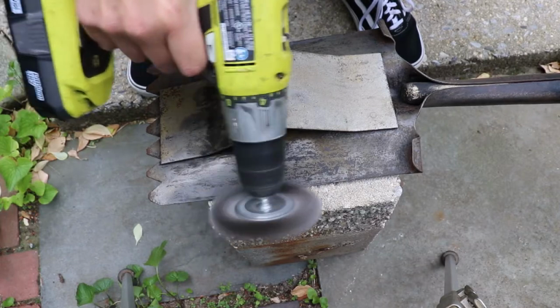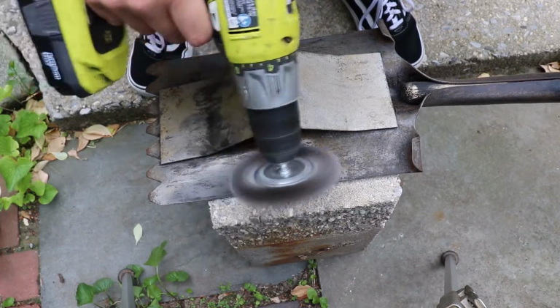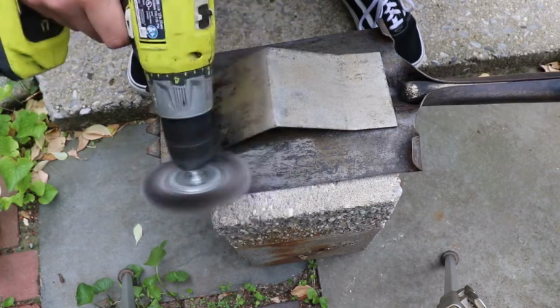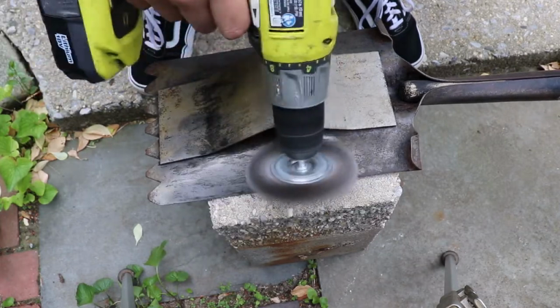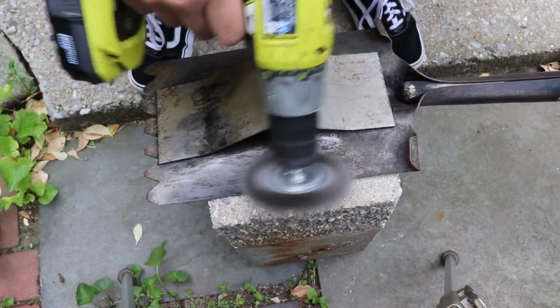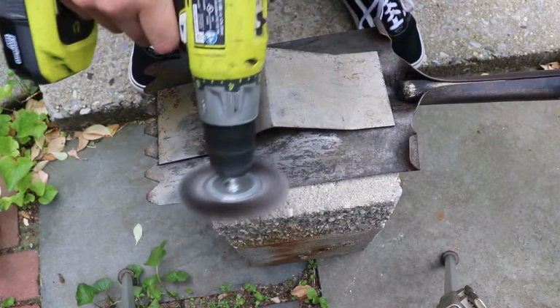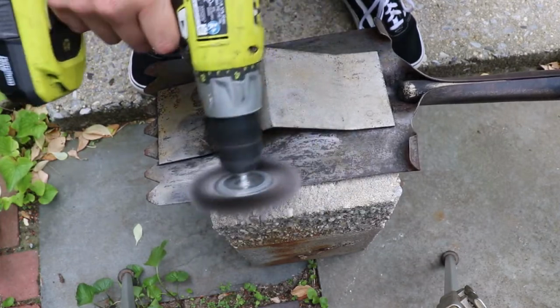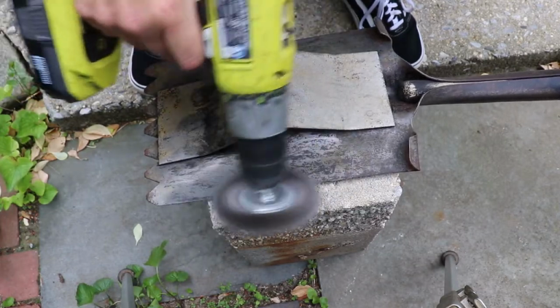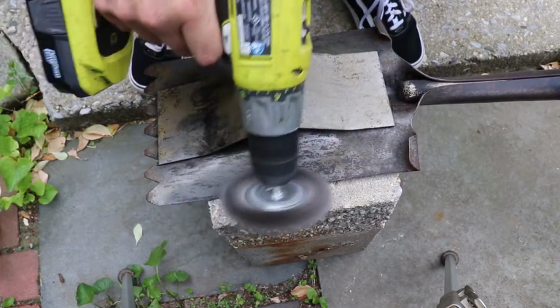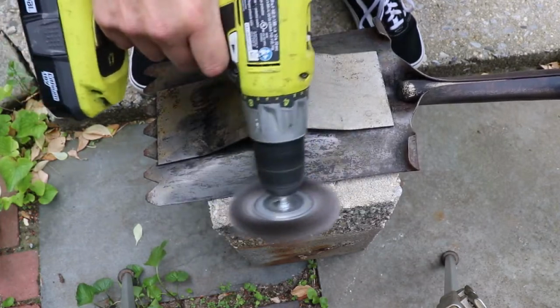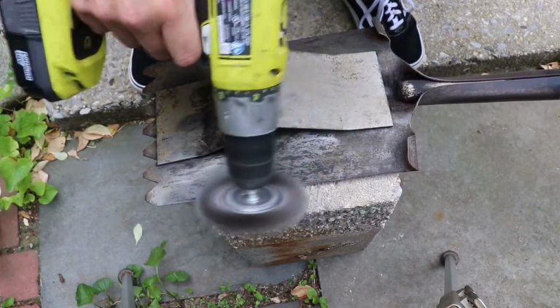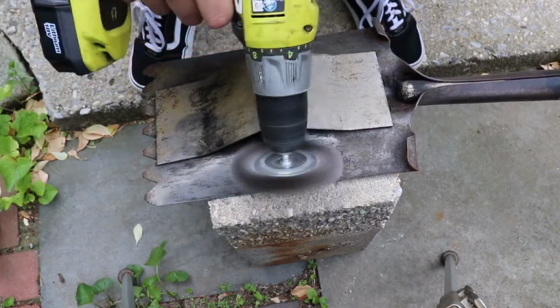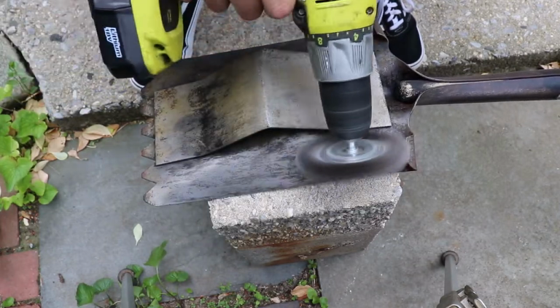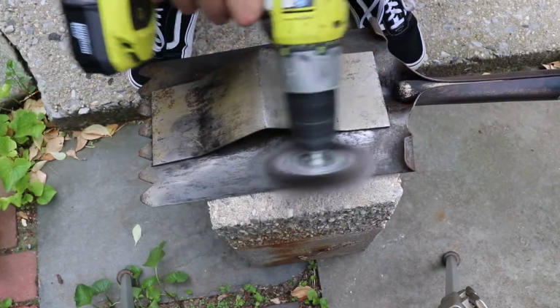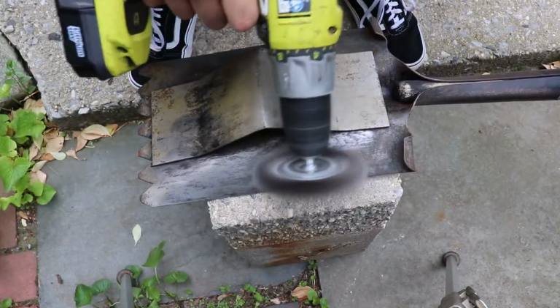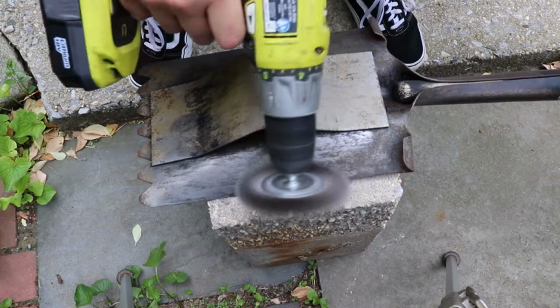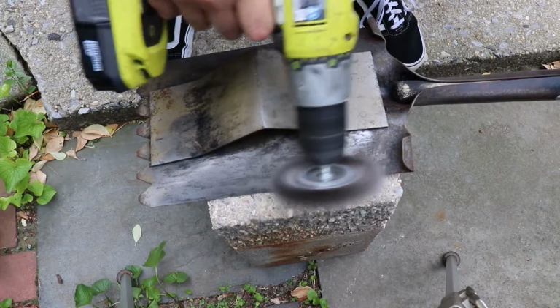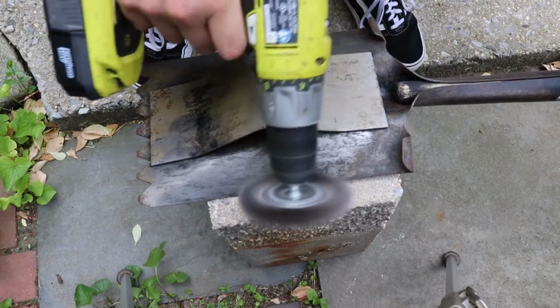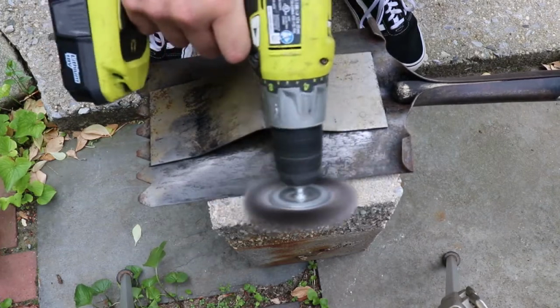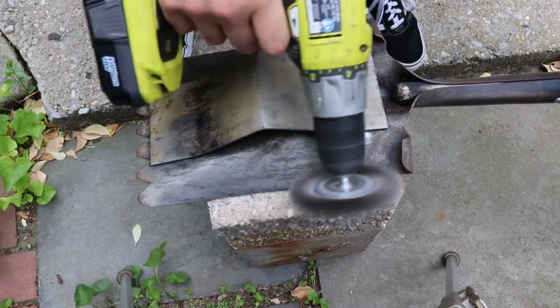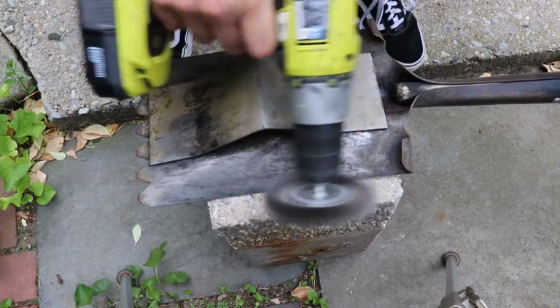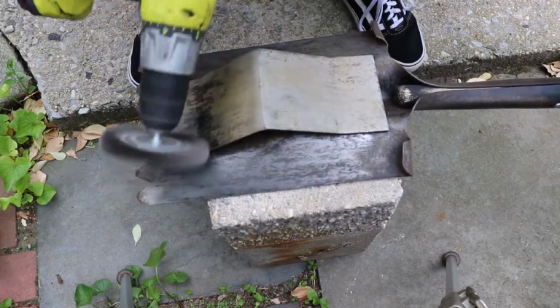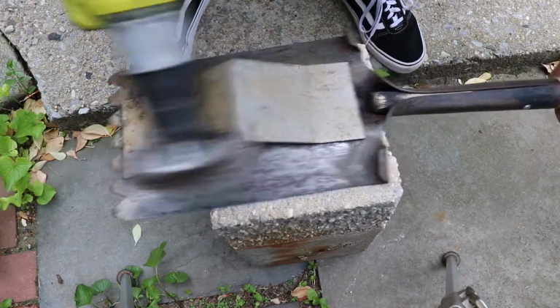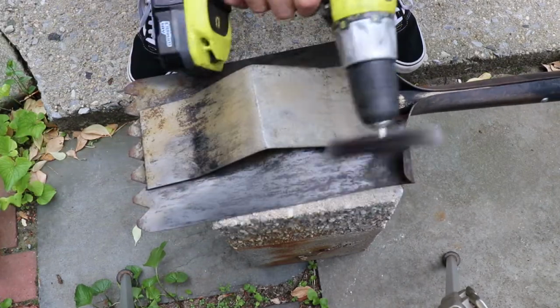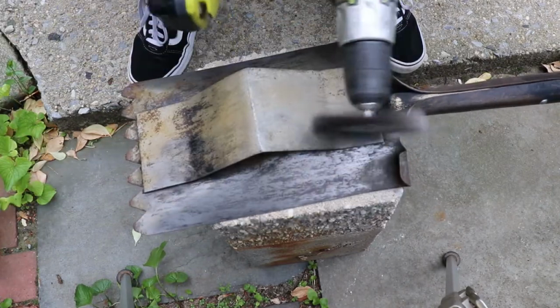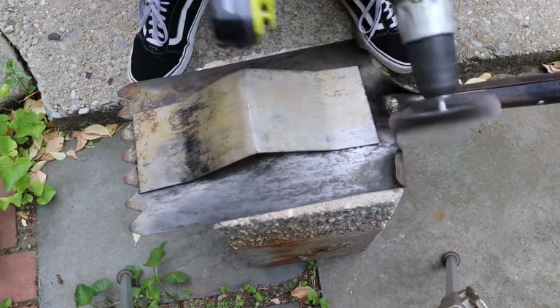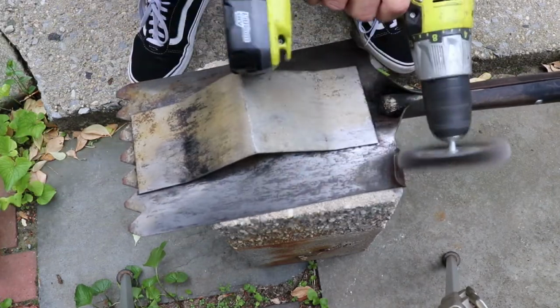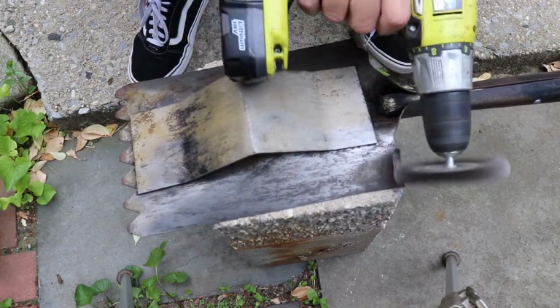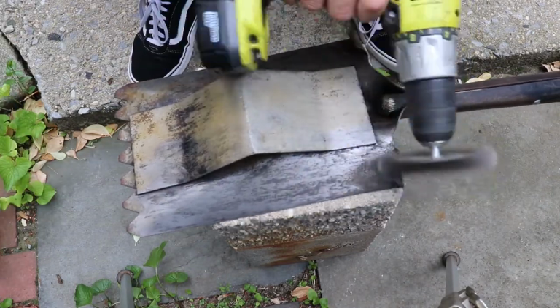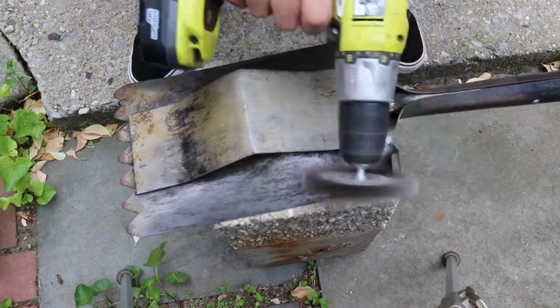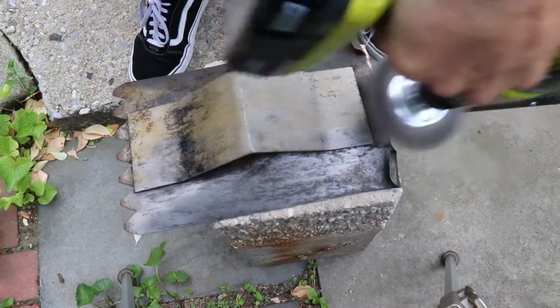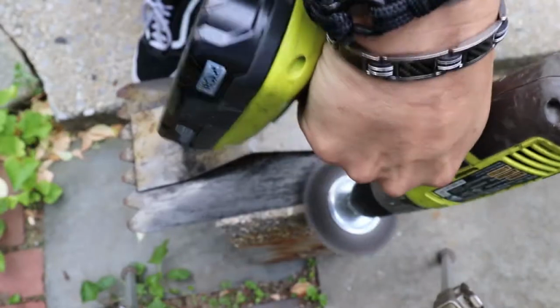So after we took it out of the CLR, I tried to remove some of the surface rust, but then I started to rethink the back. At this point I decided — you know what — it's got to come off.